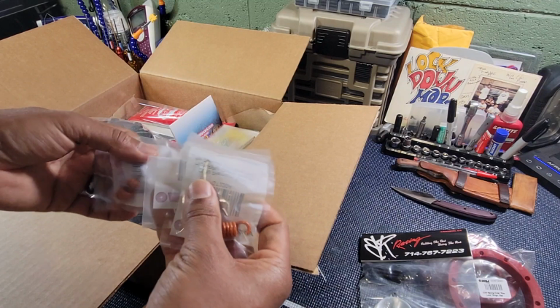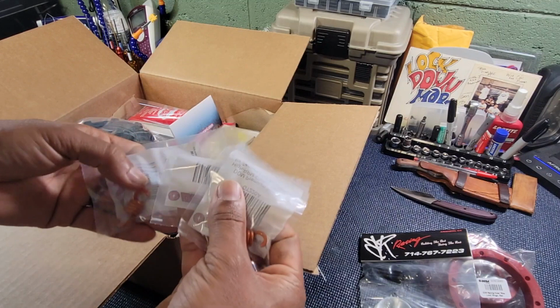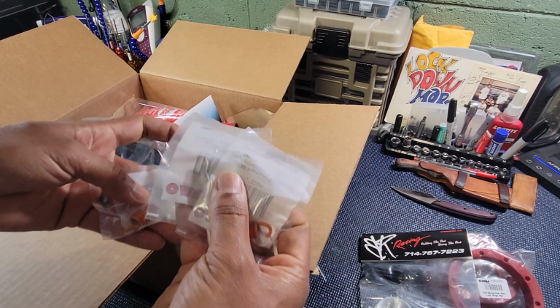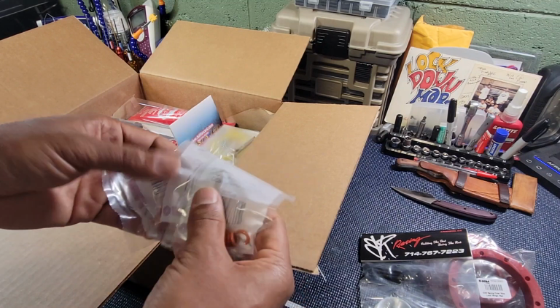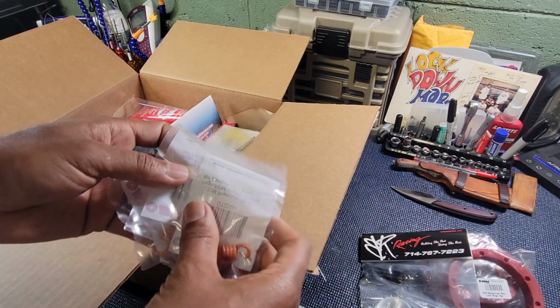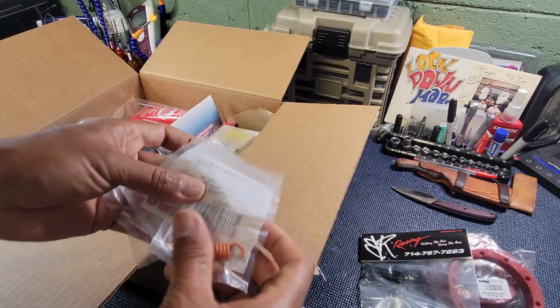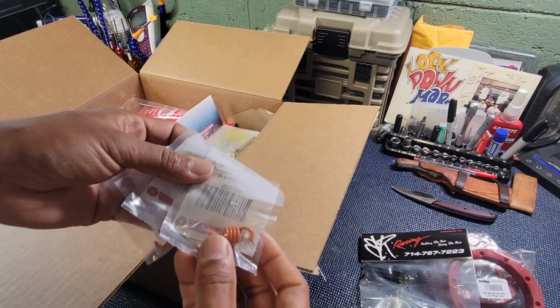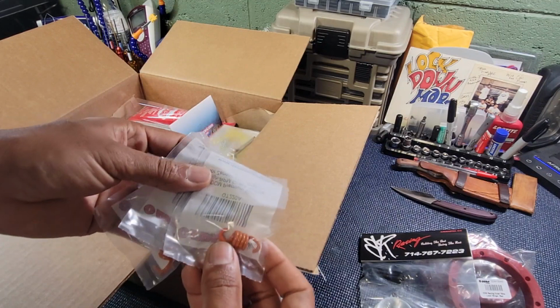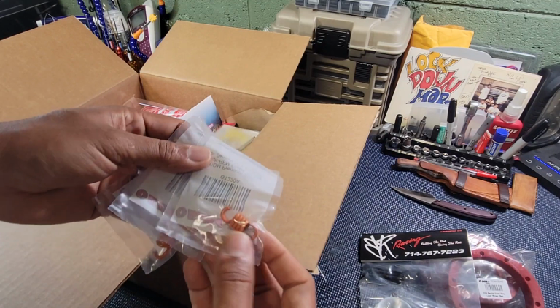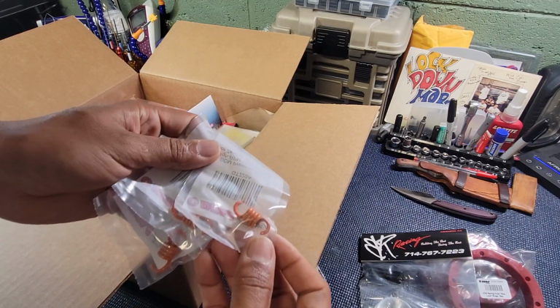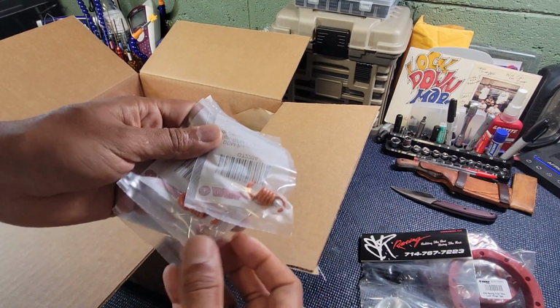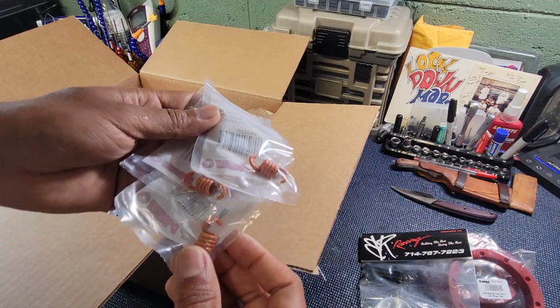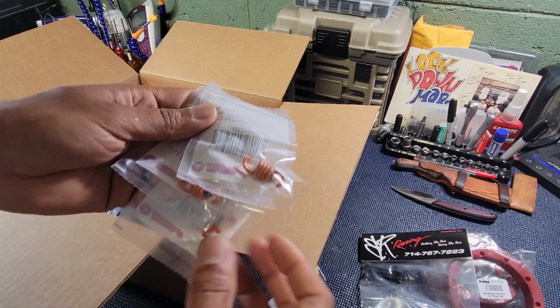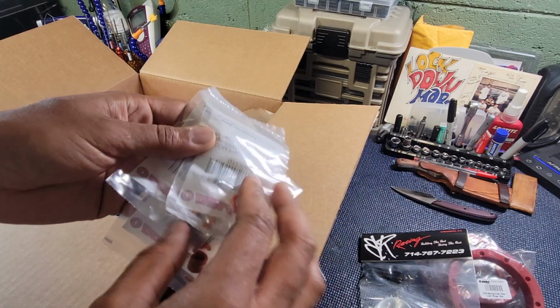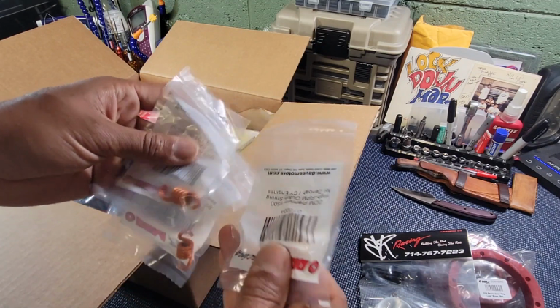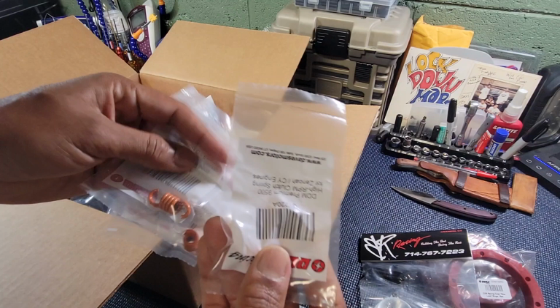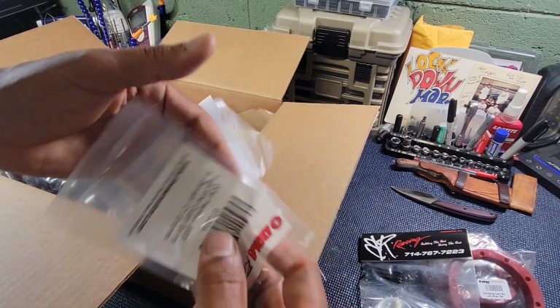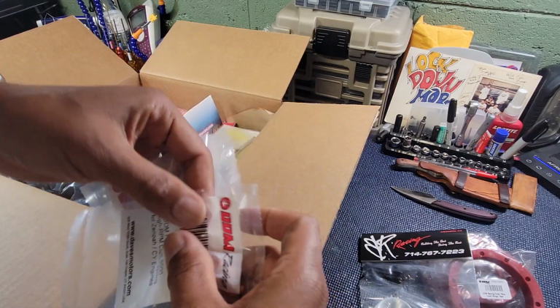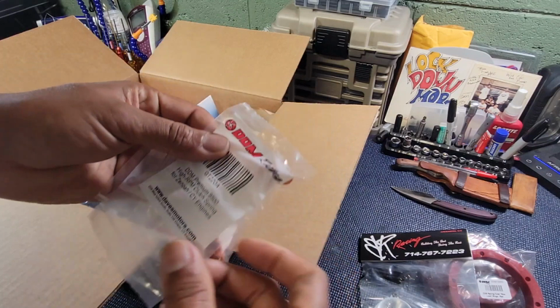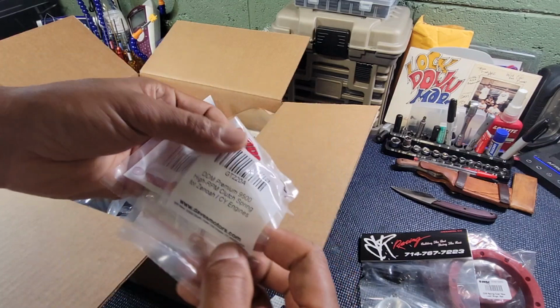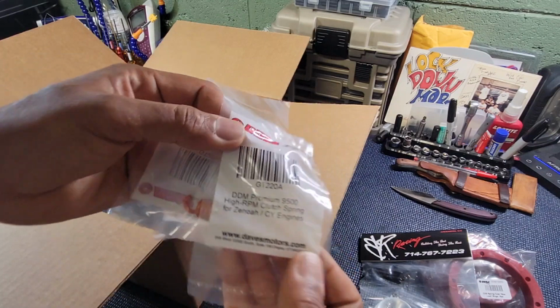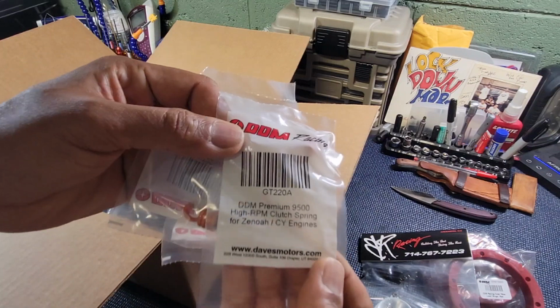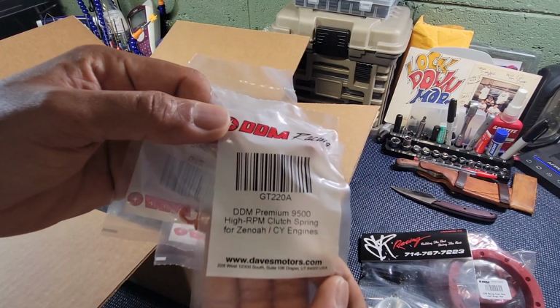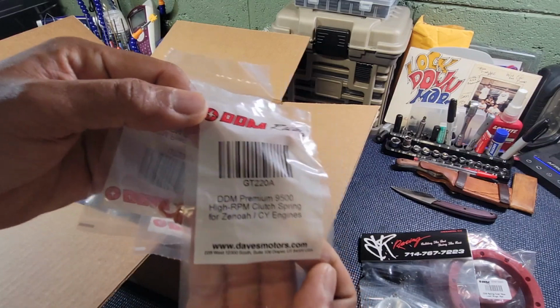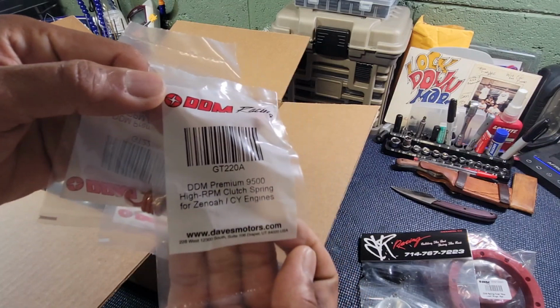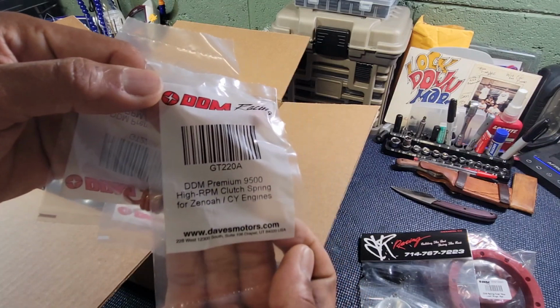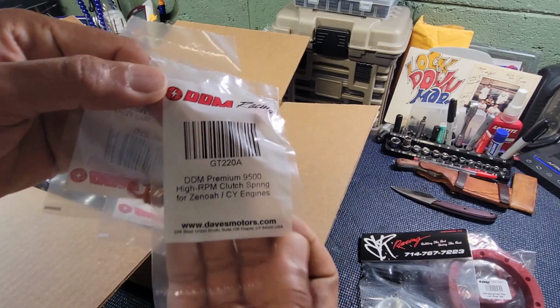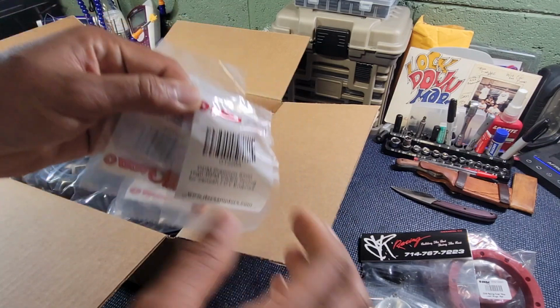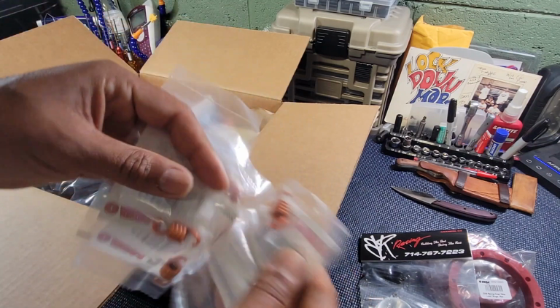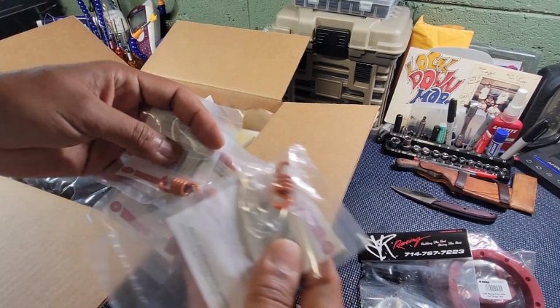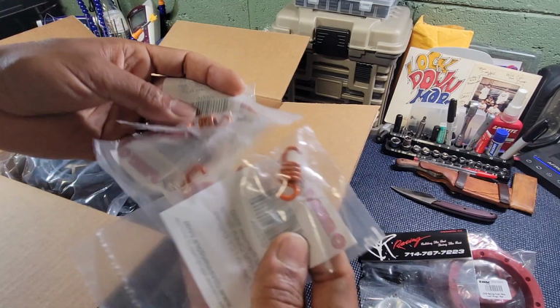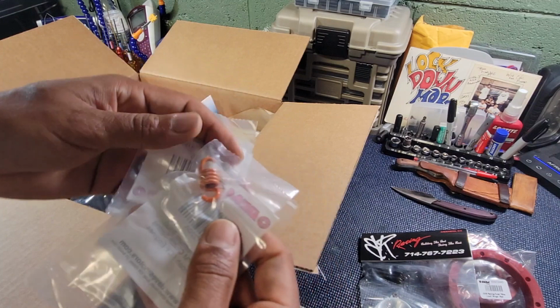We got some clutch springs. These are the 9500s. Clutch springs, DDM. Part number there. Always good to have spares.